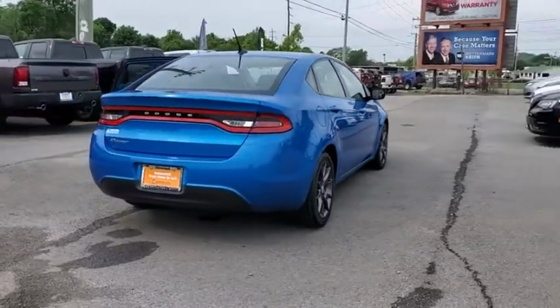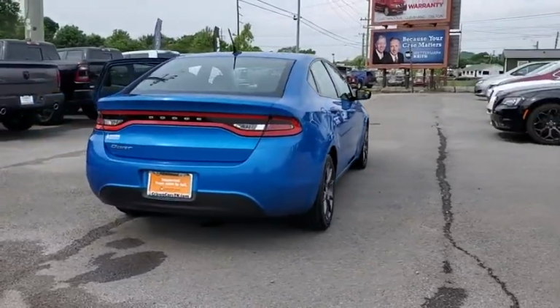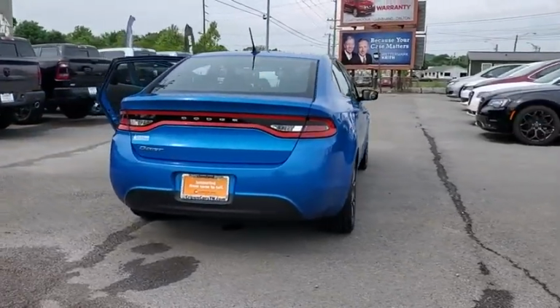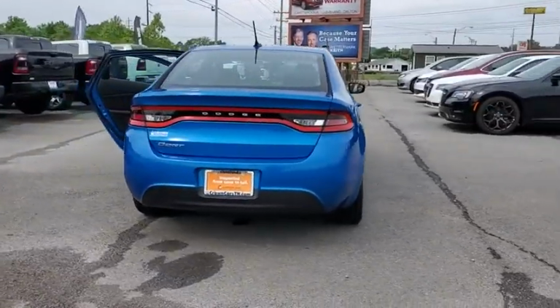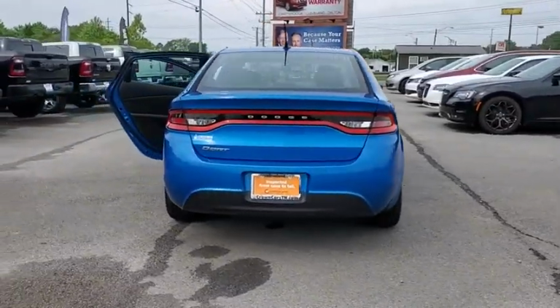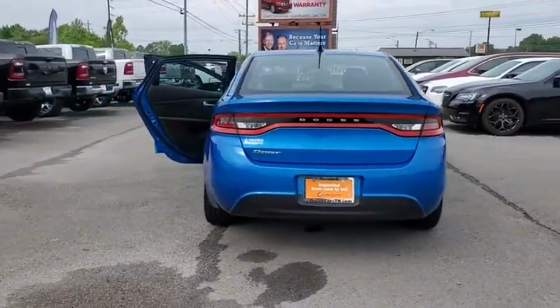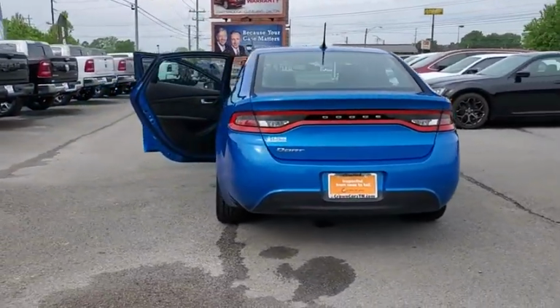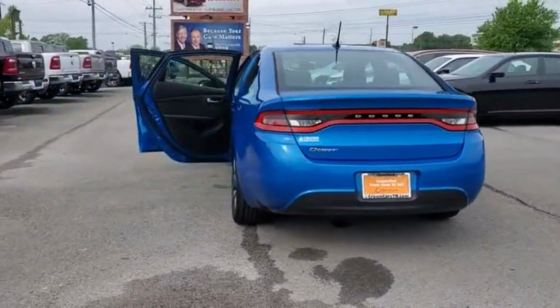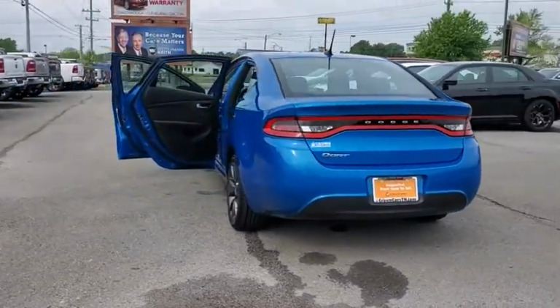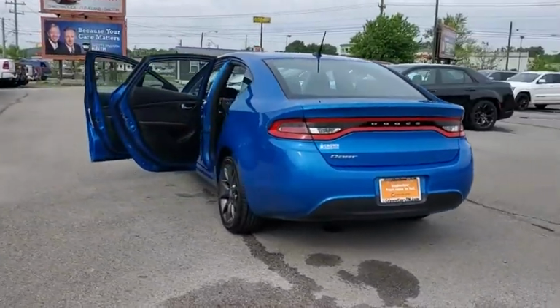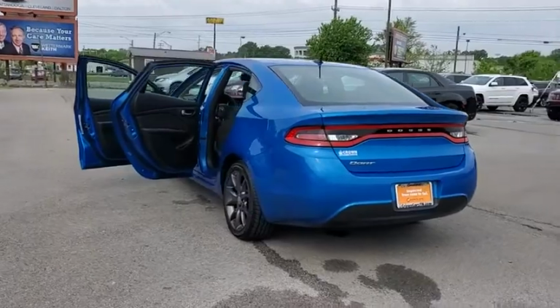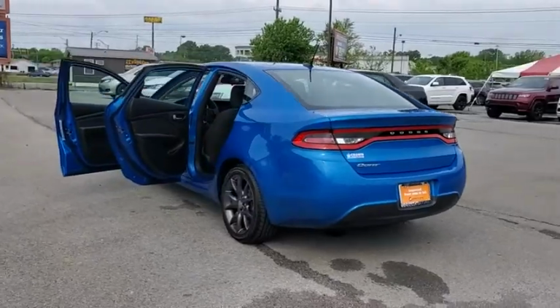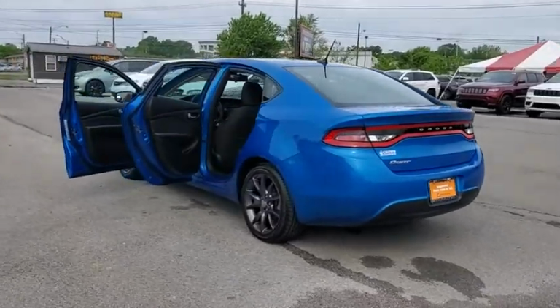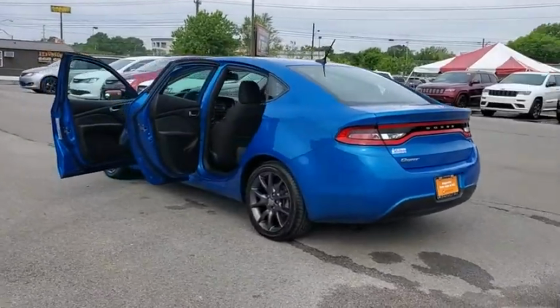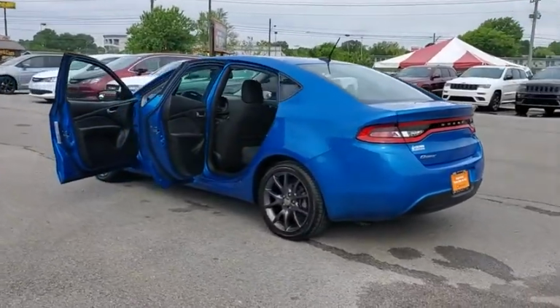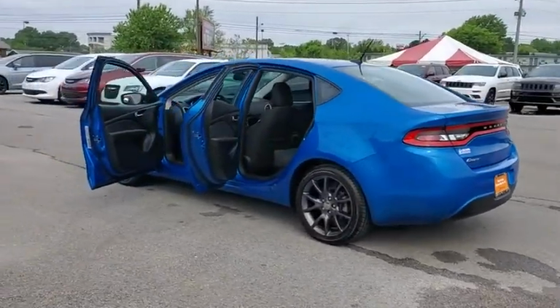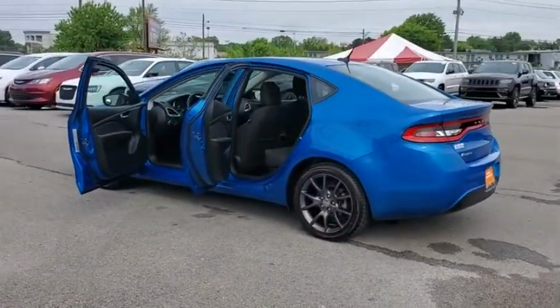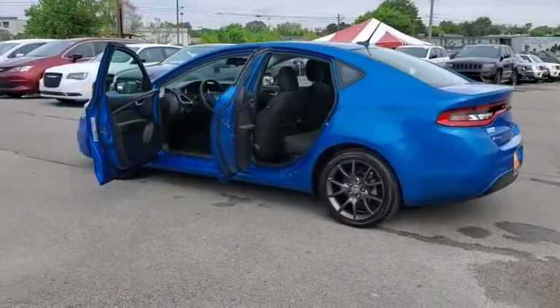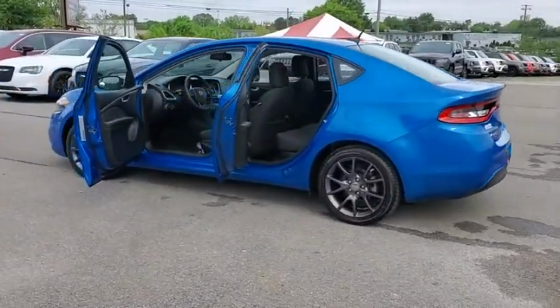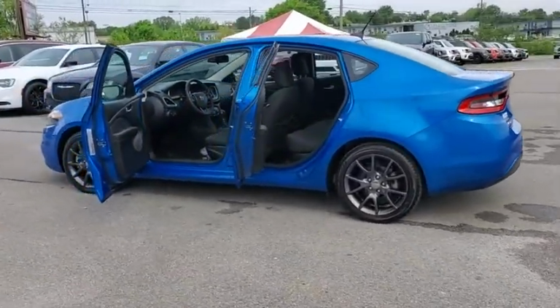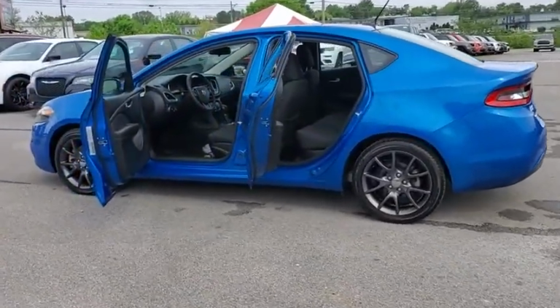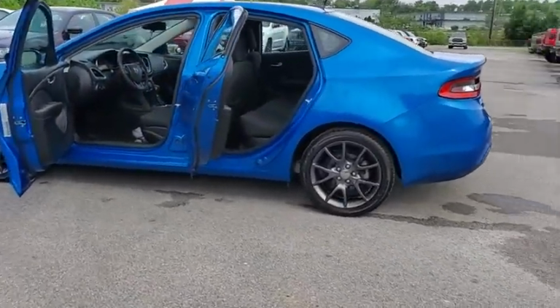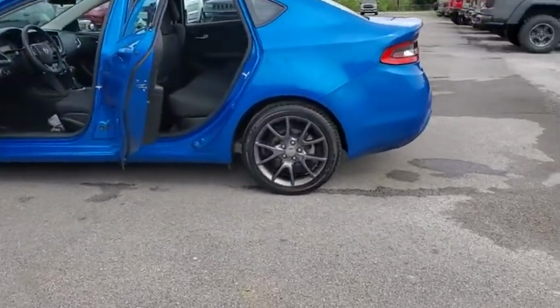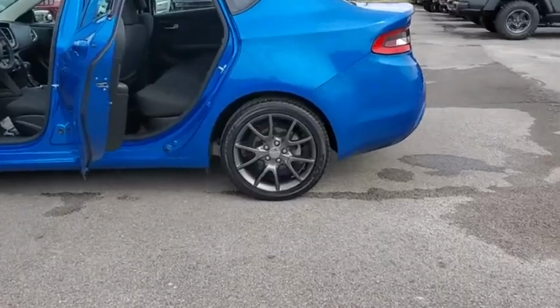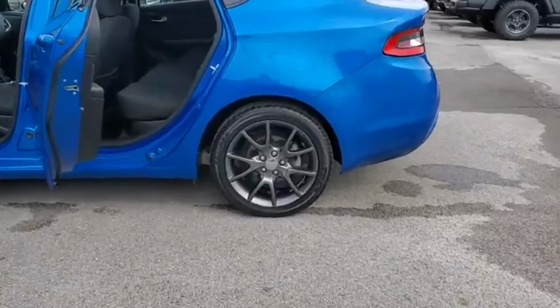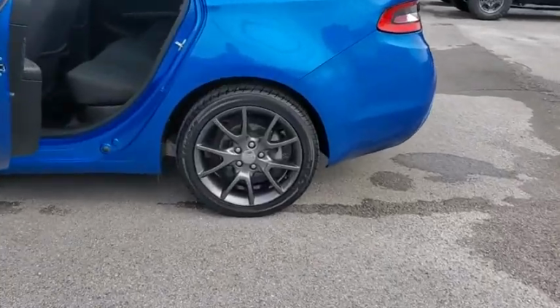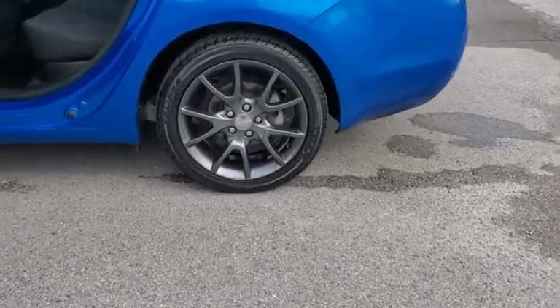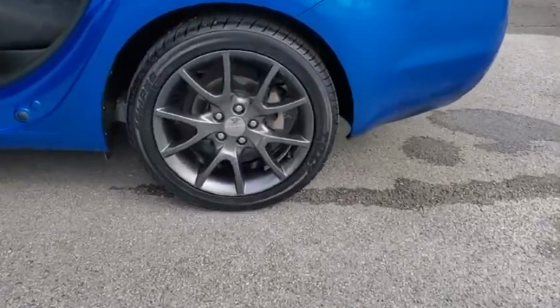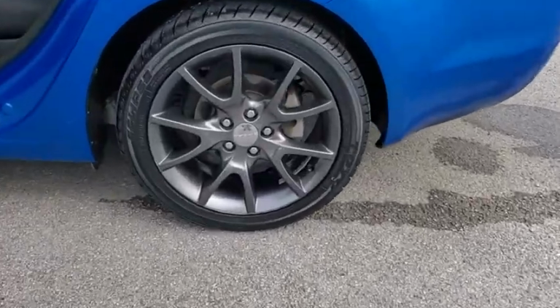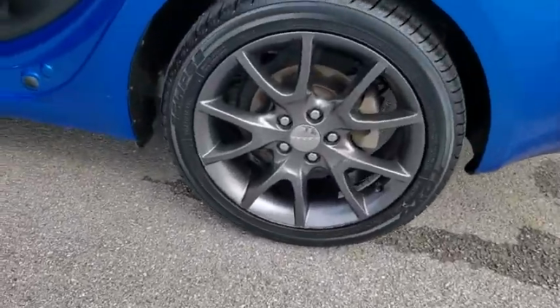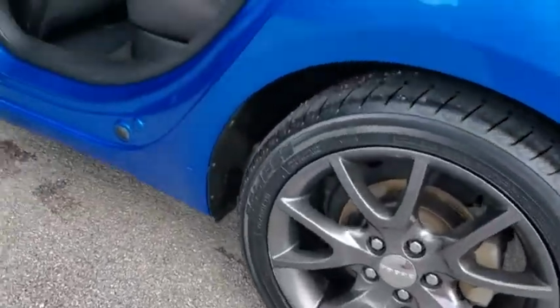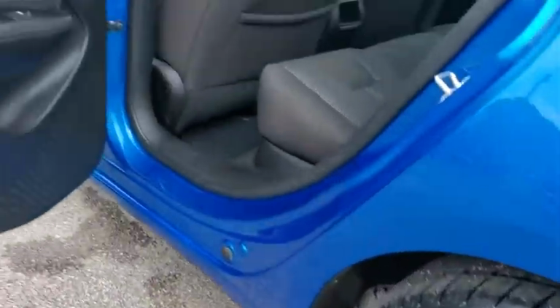It became a mid-sized car for 1962, and finally was a compact from 1963 to 1976. Chrysler had previously applied the Dart name to a Ghia-built show car in 1956.